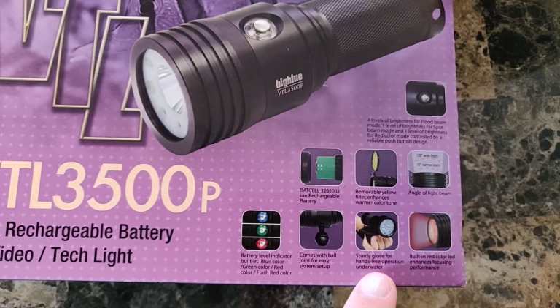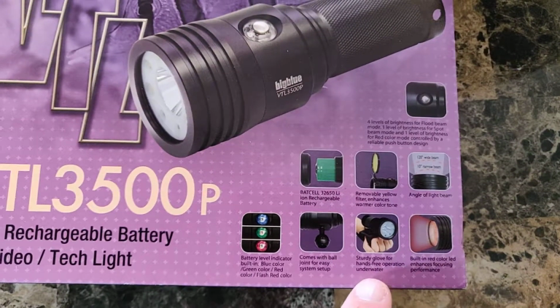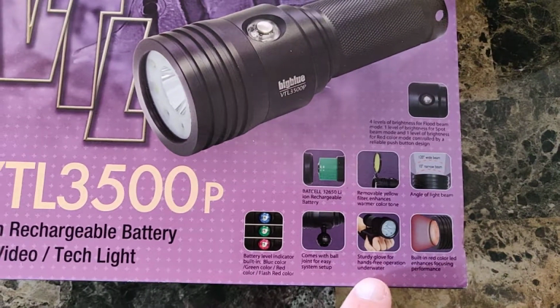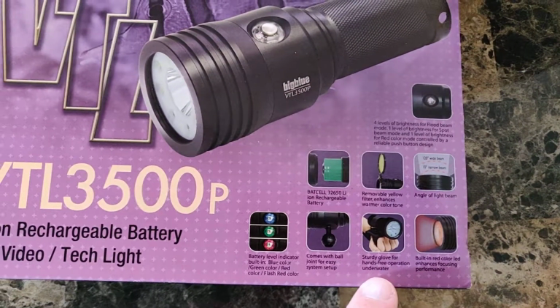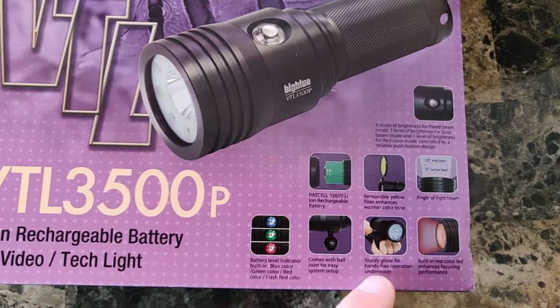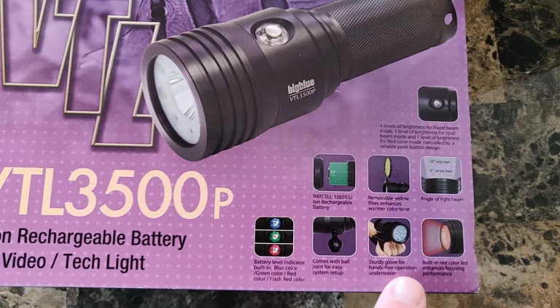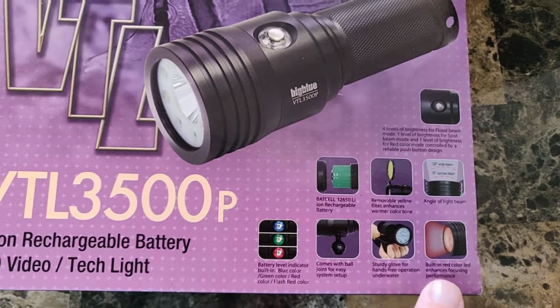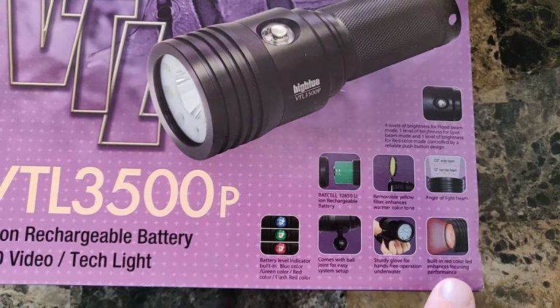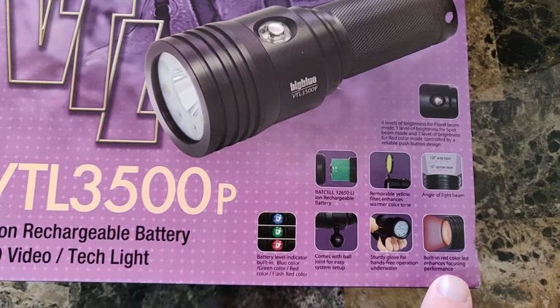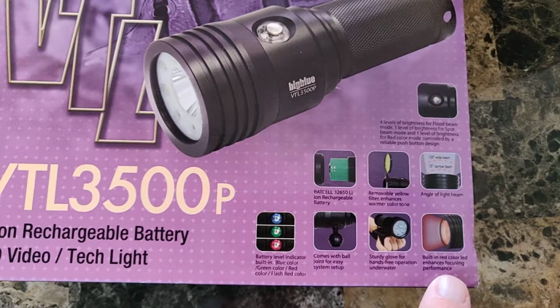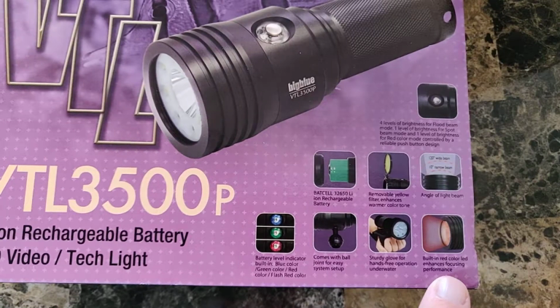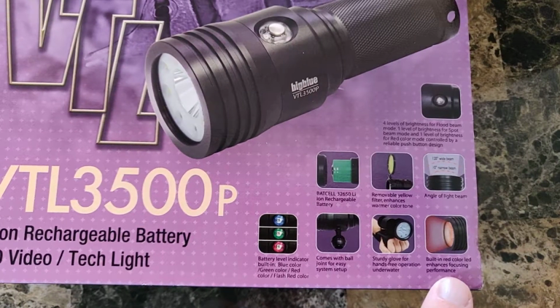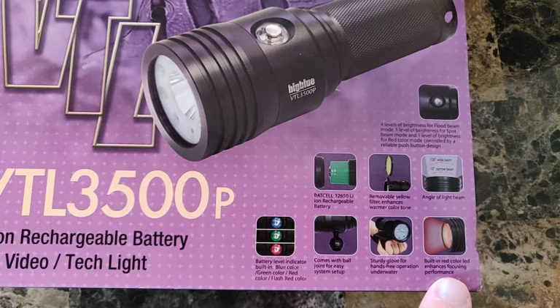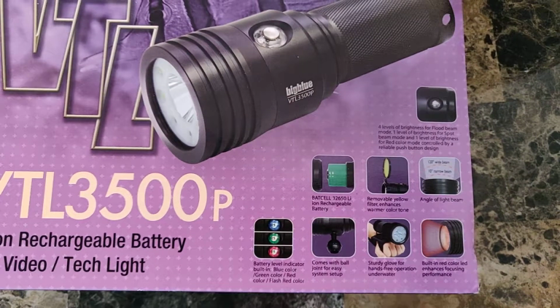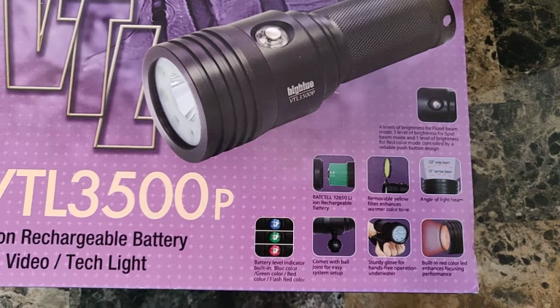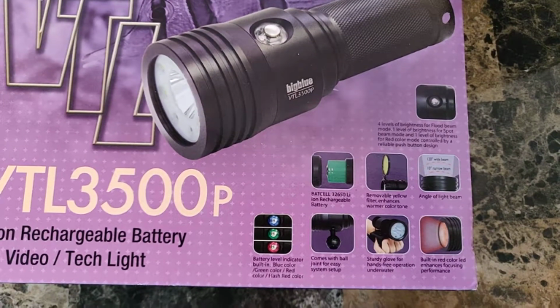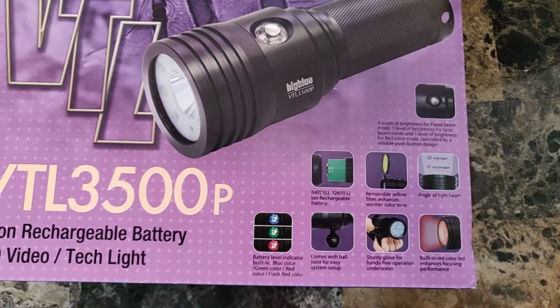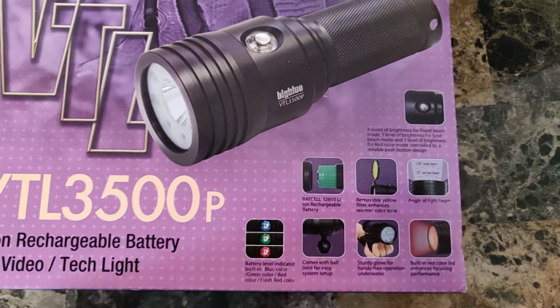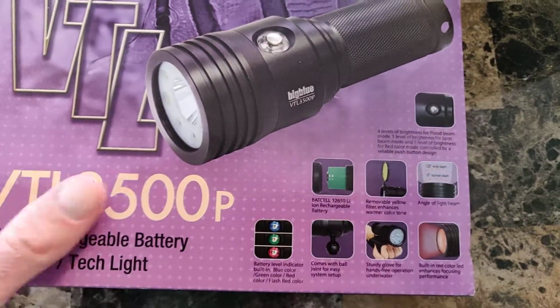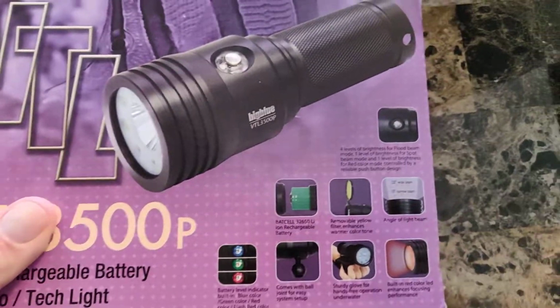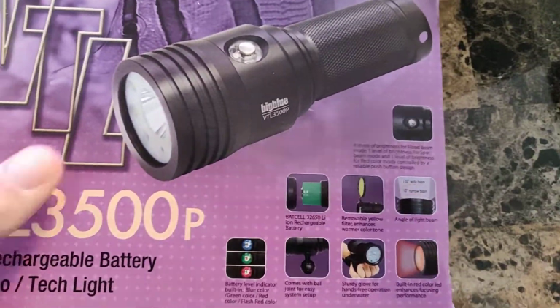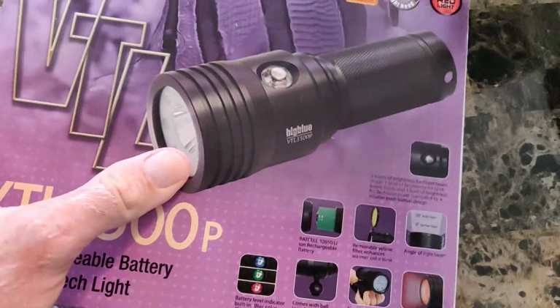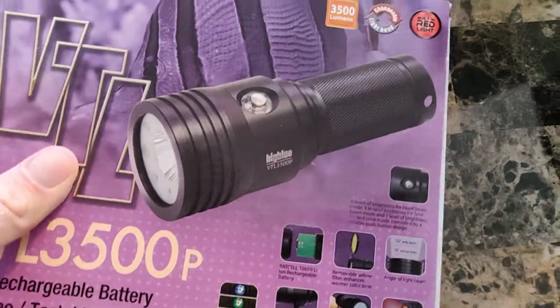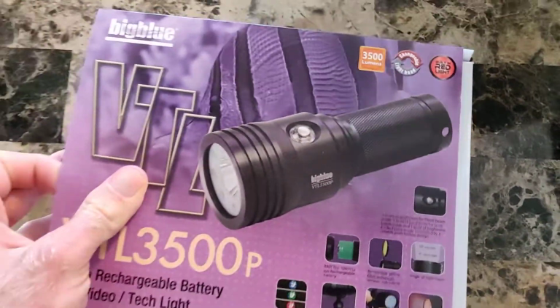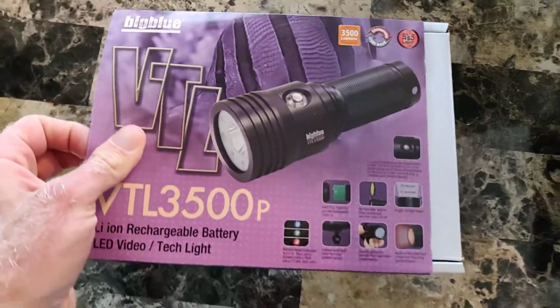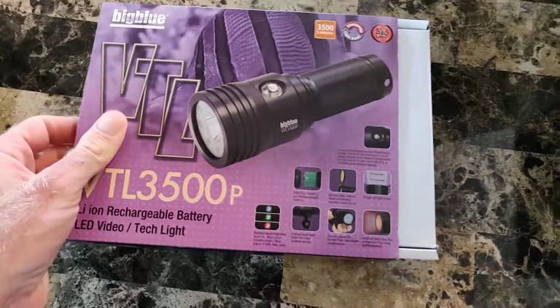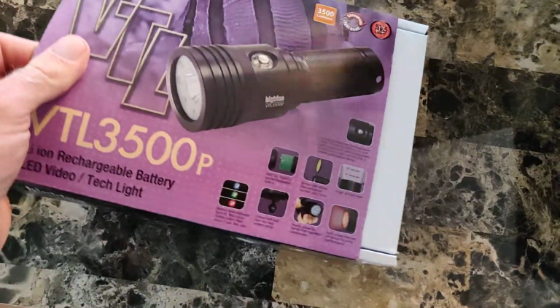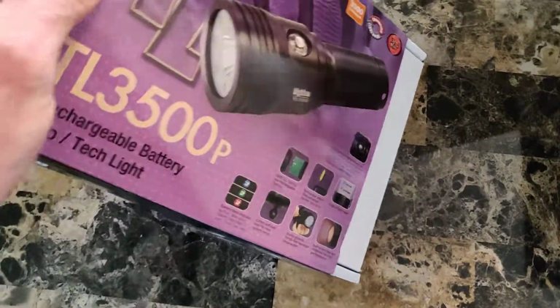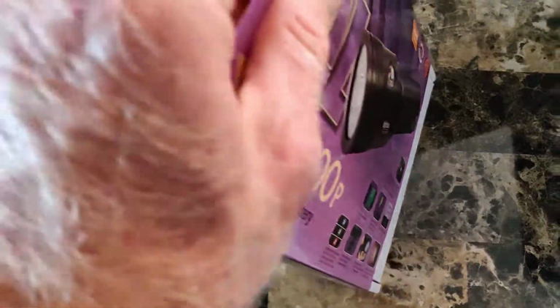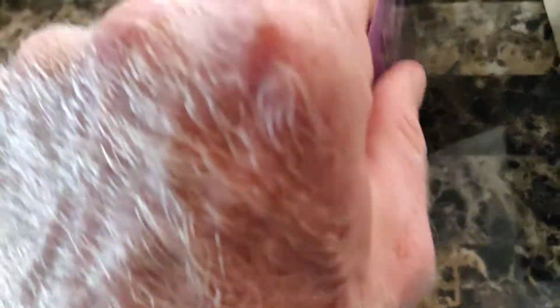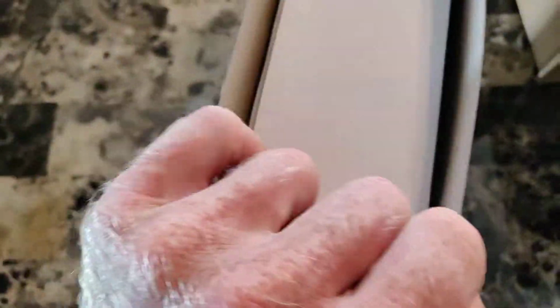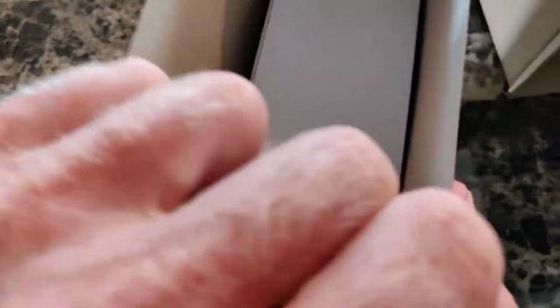It also comes with a sturdy glove for hands-free operation, and yeah, just a red light. Anyway, let's get this bad boy open.